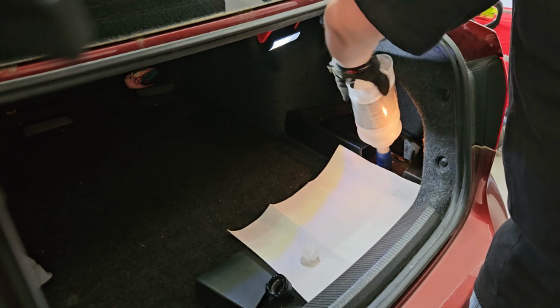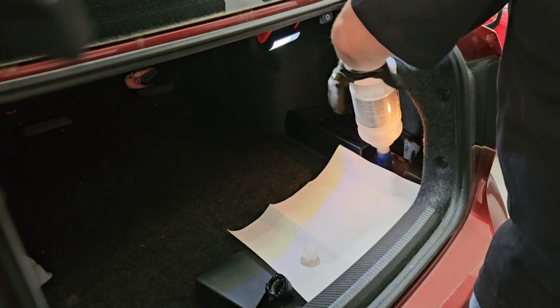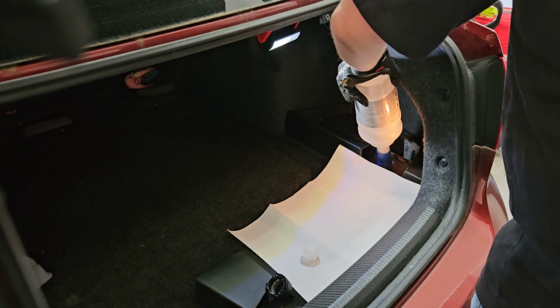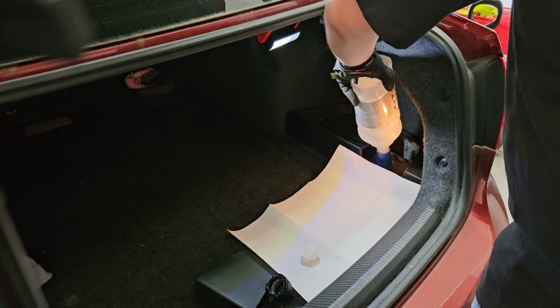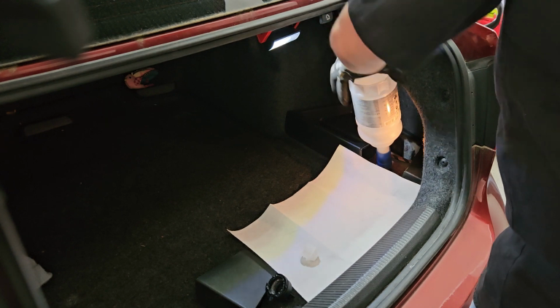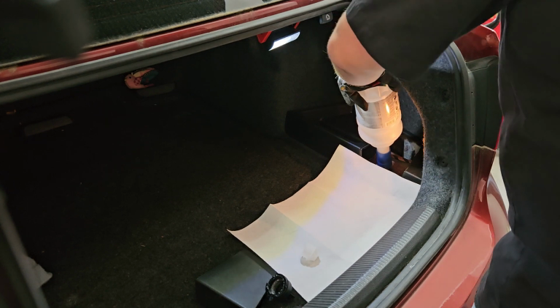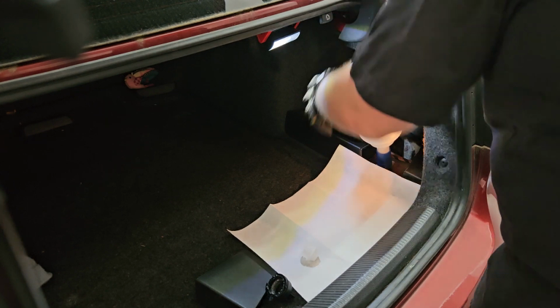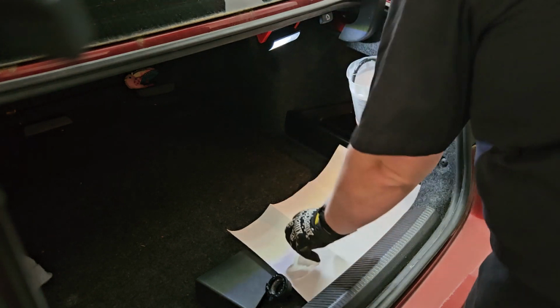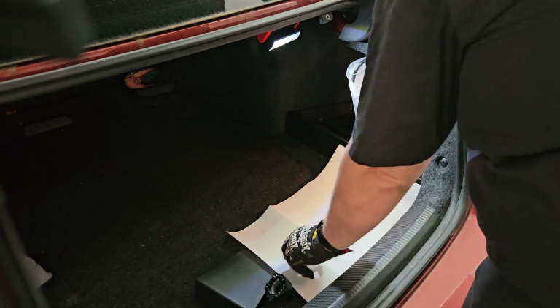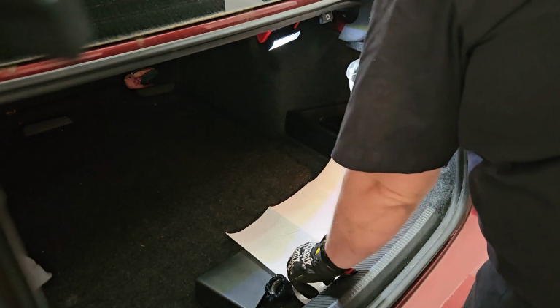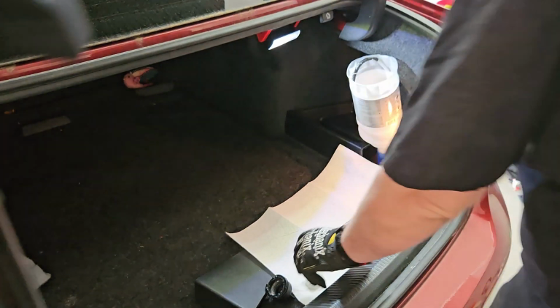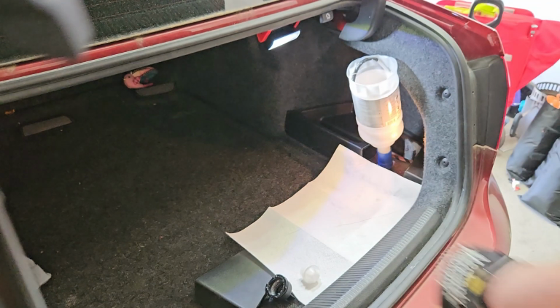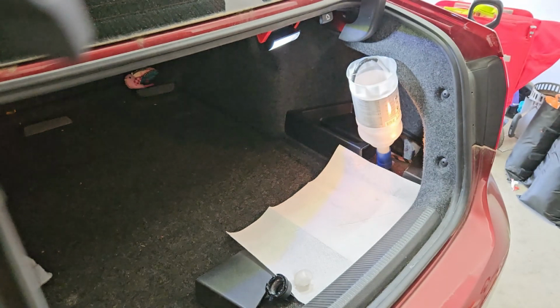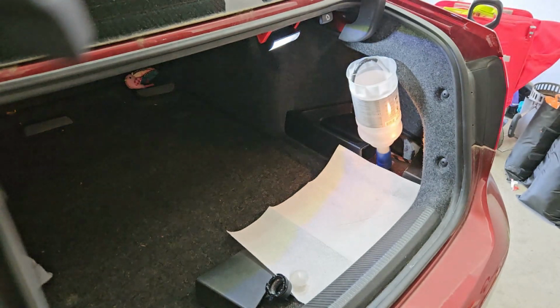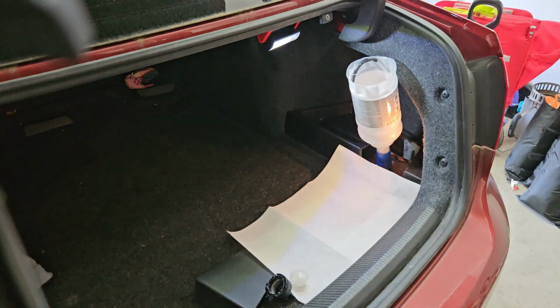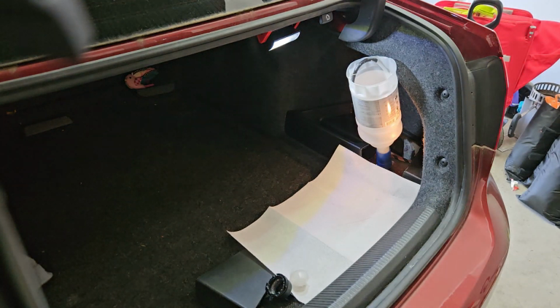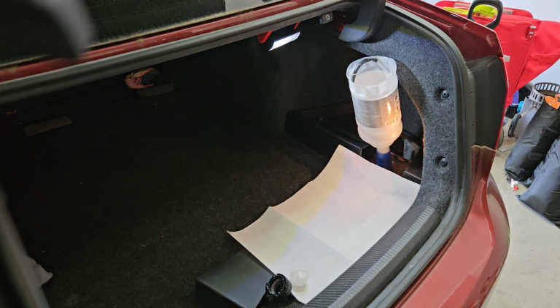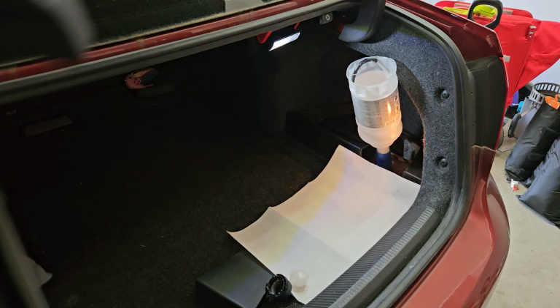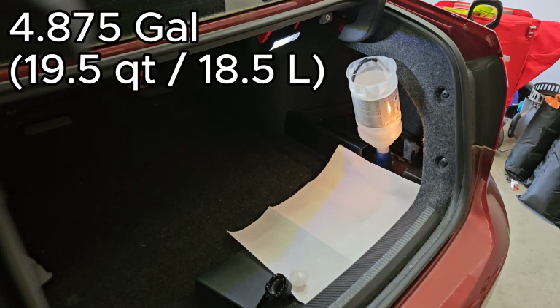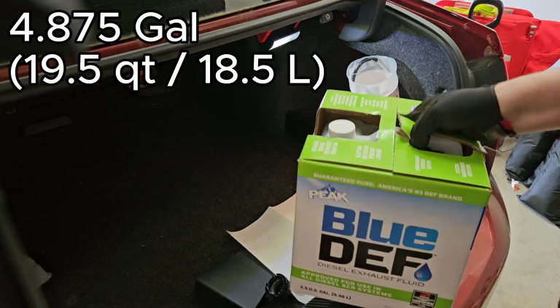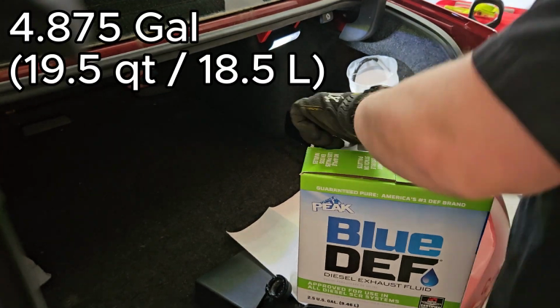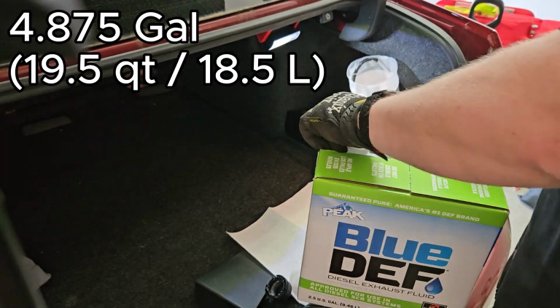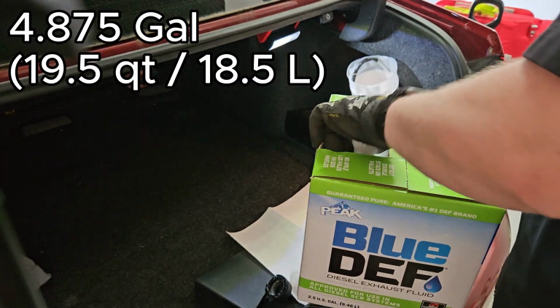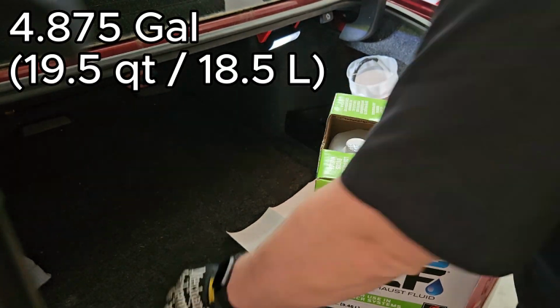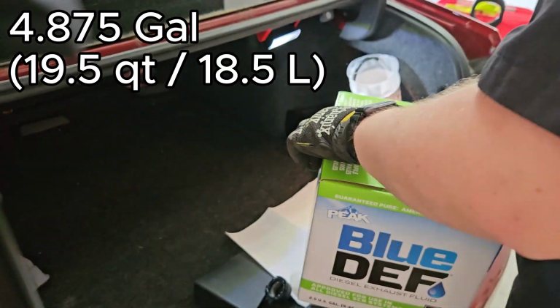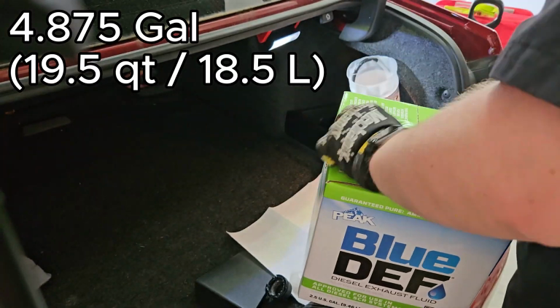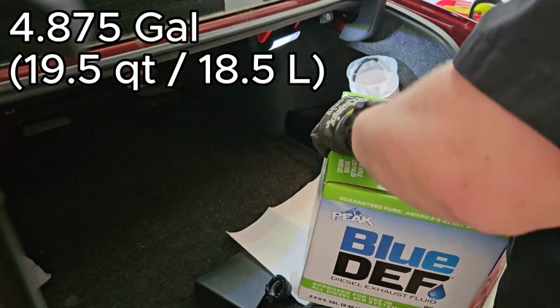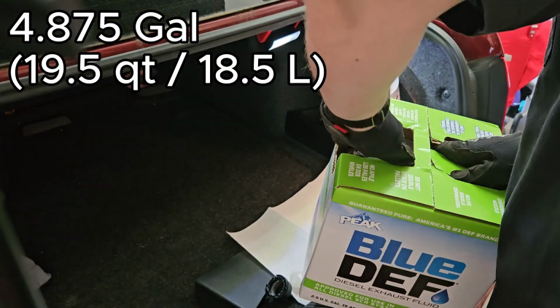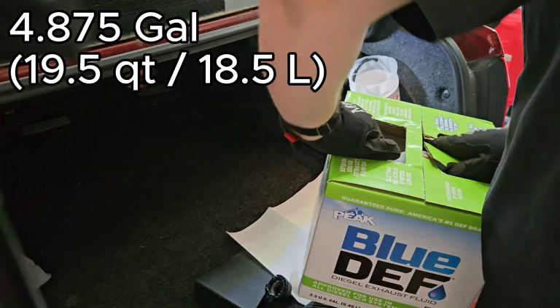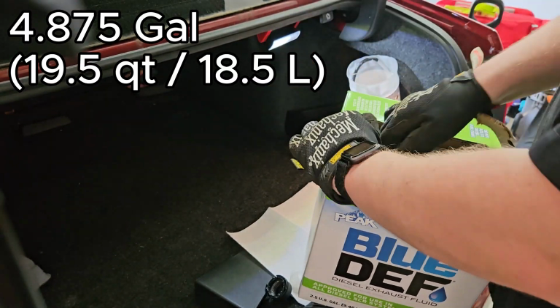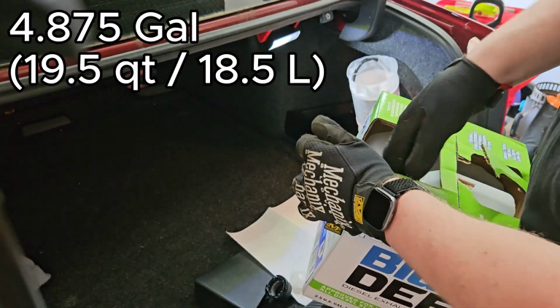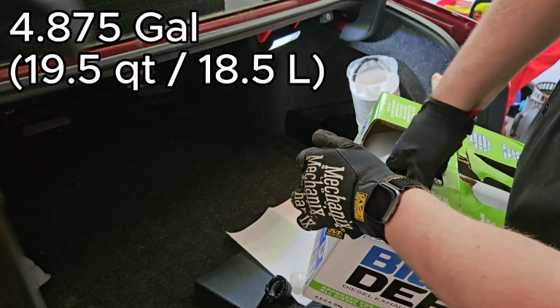All DEF is made equal — it's all 32.5% urea and 67.5% deionized water. So don't feel pressured to buy something that says platinum. It's all the same.